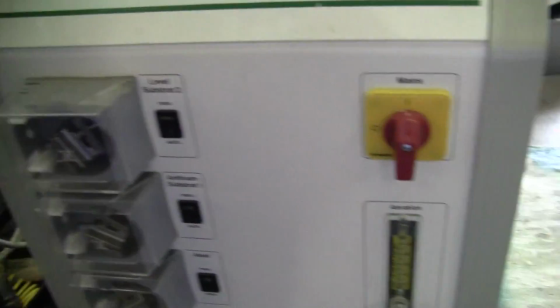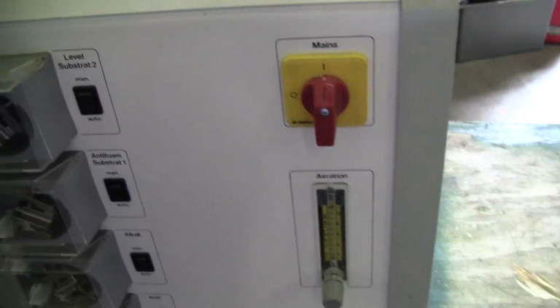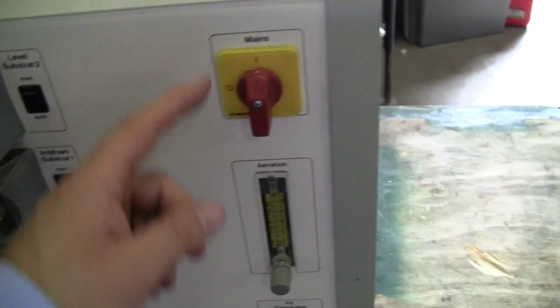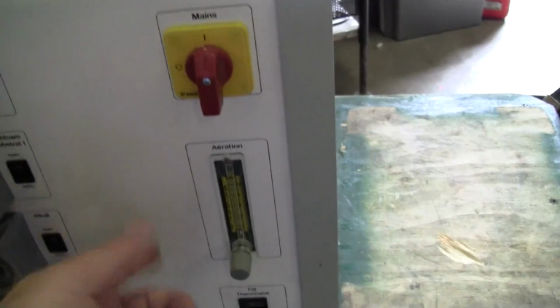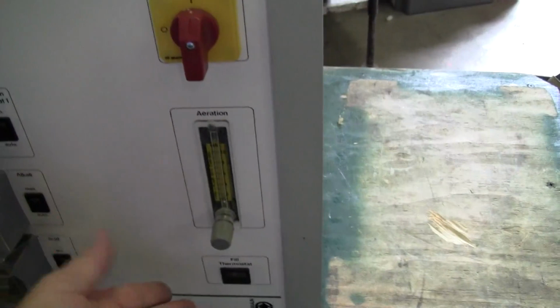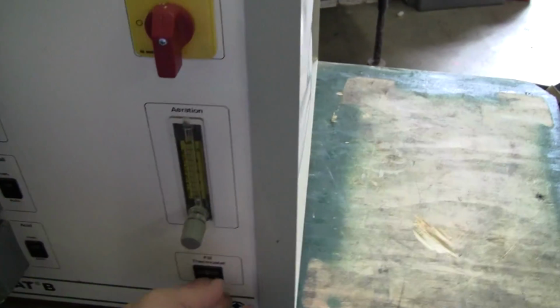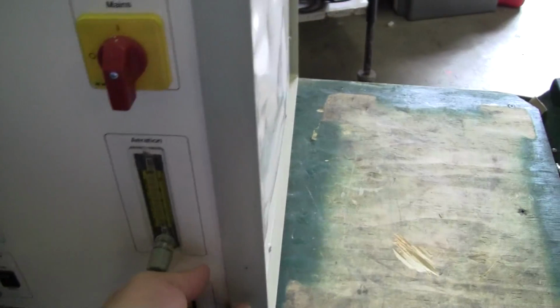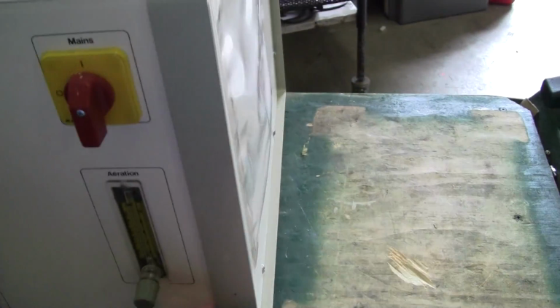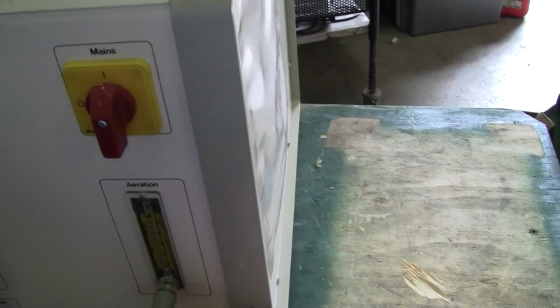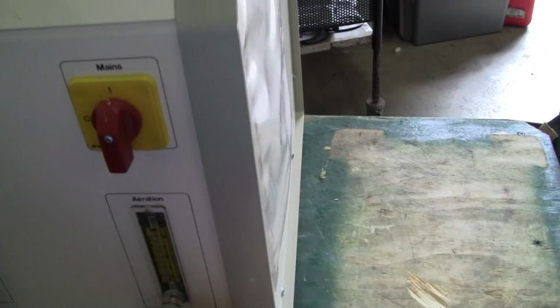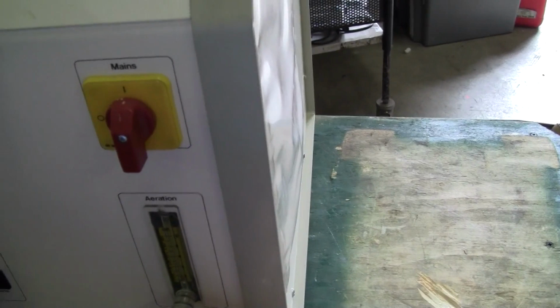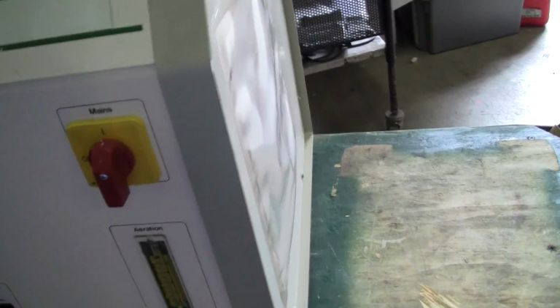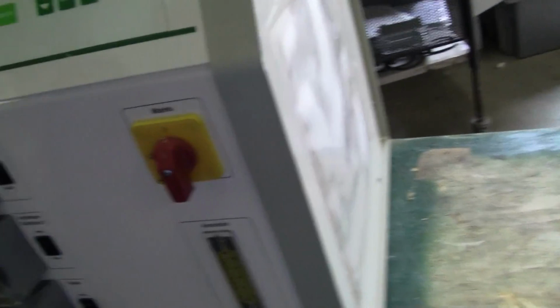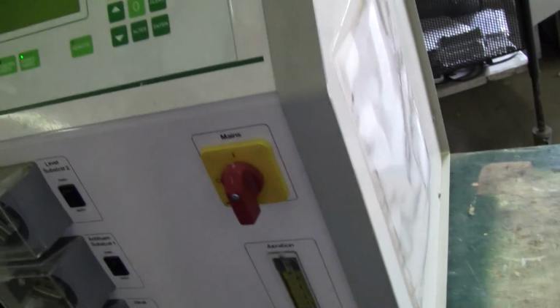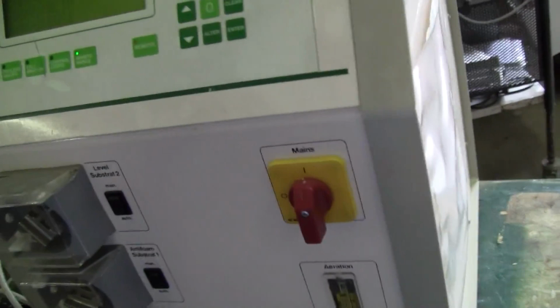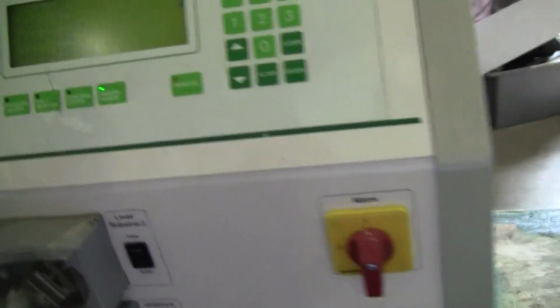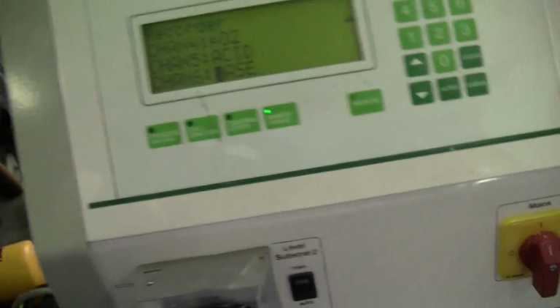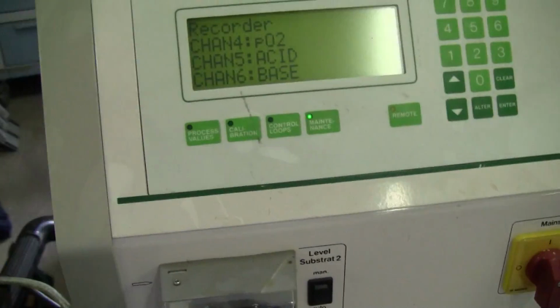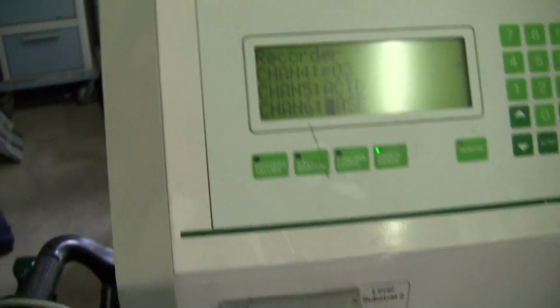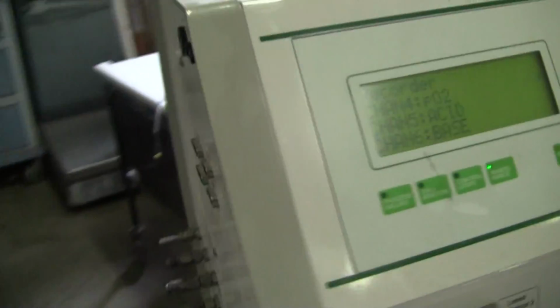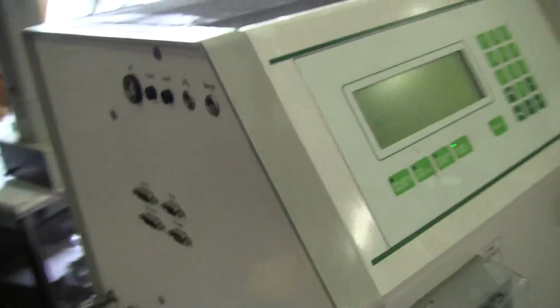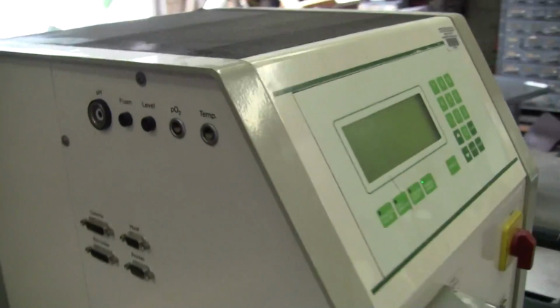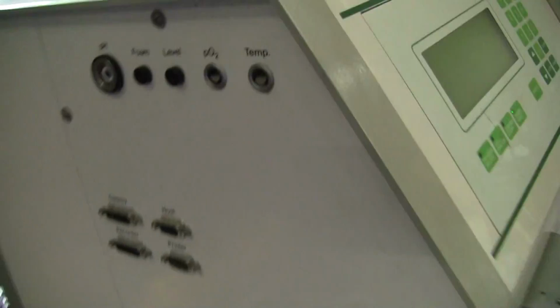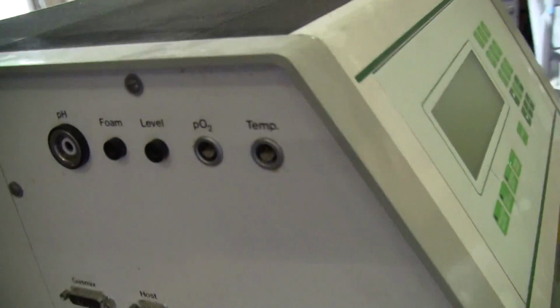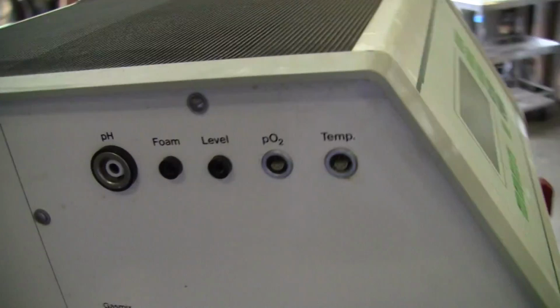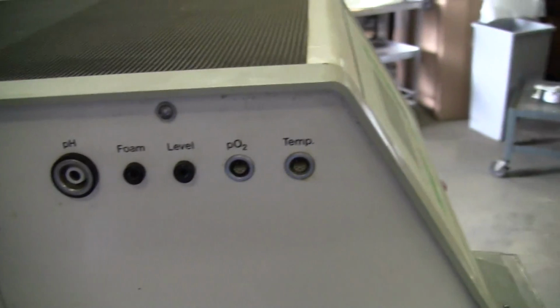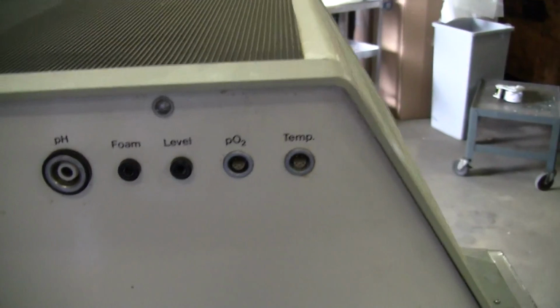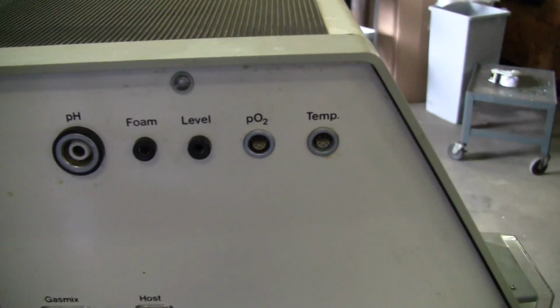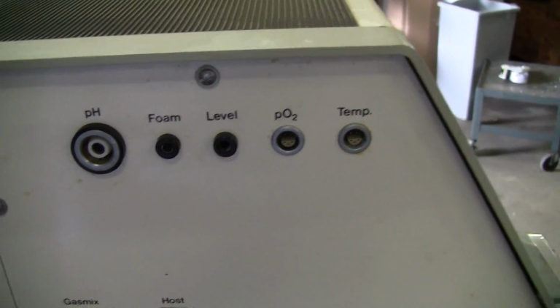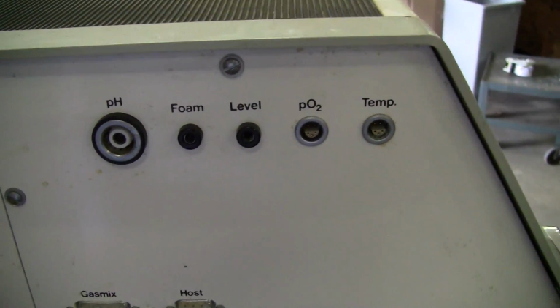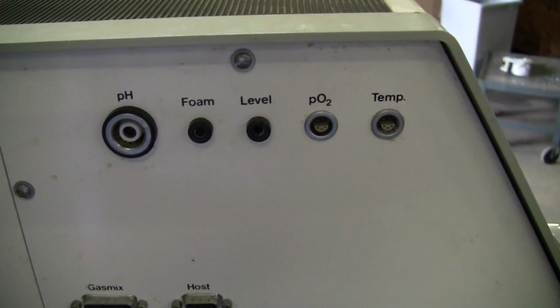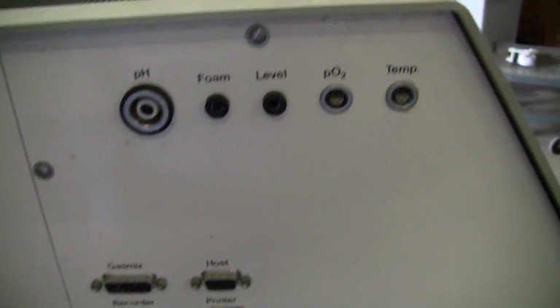Power on and off. Looking for pumping fluid on the sides. There's your temp. pH foam.